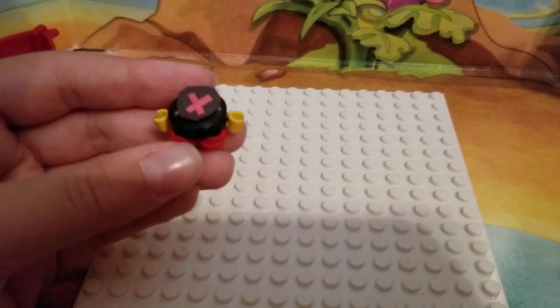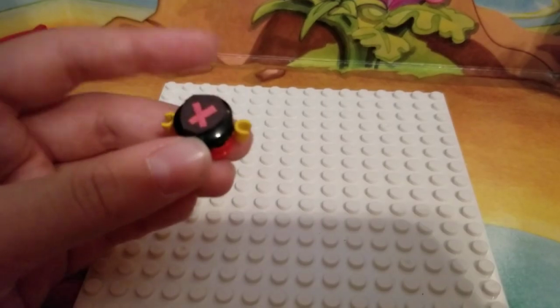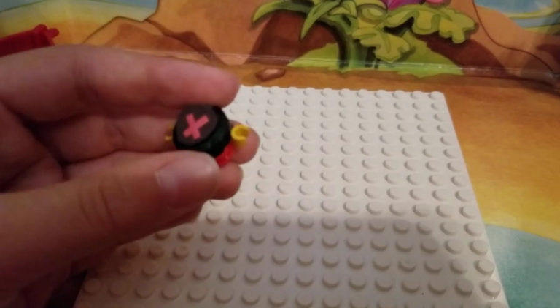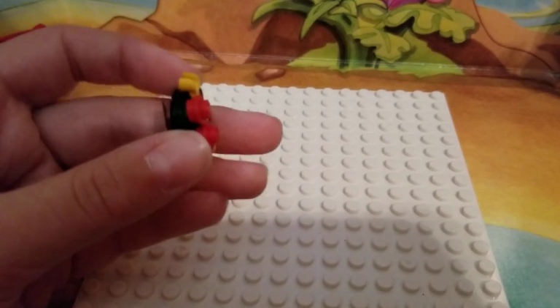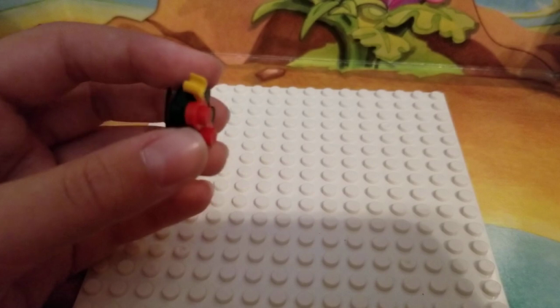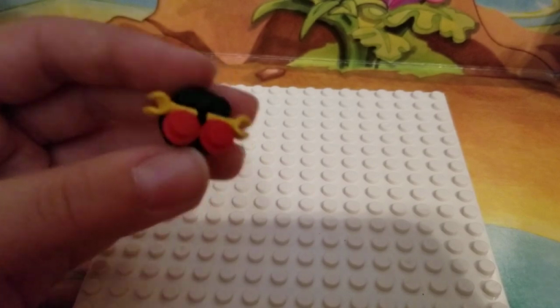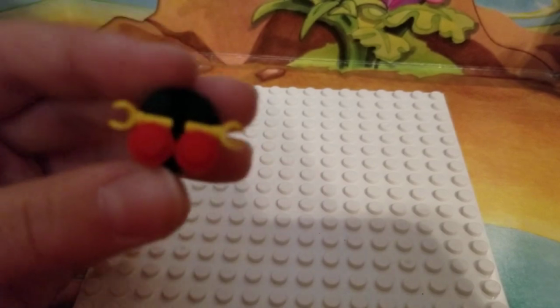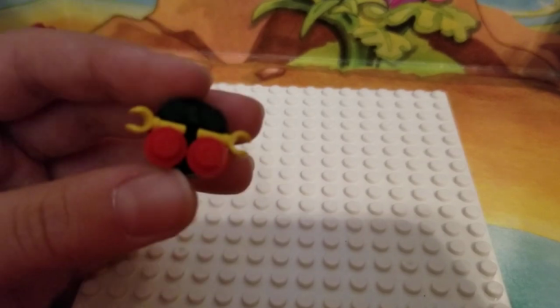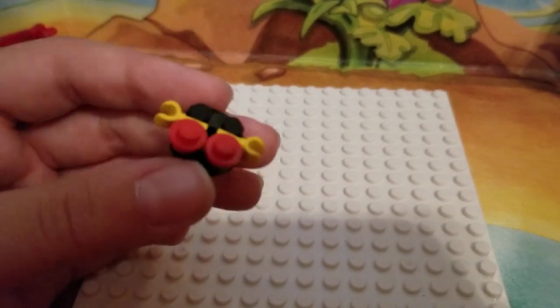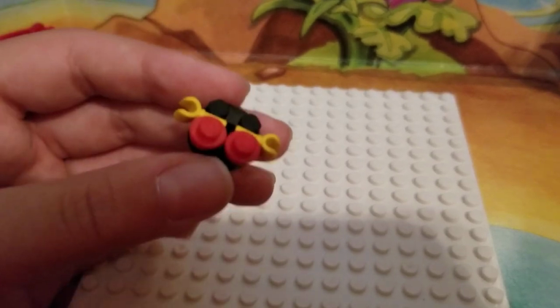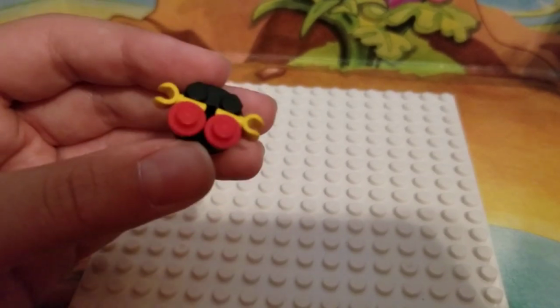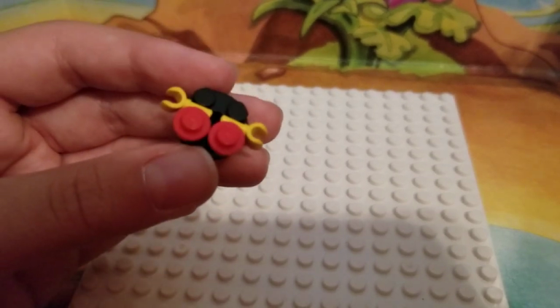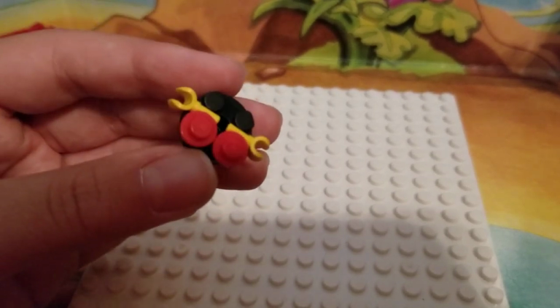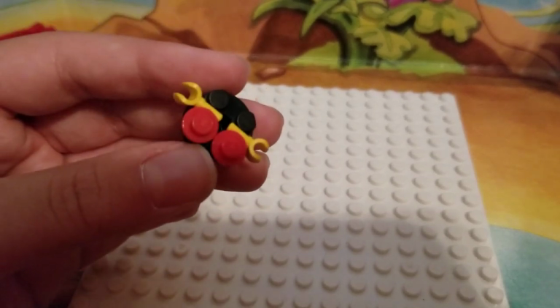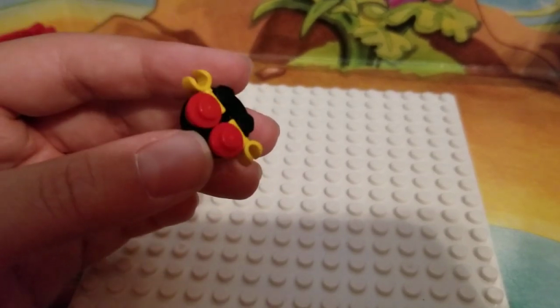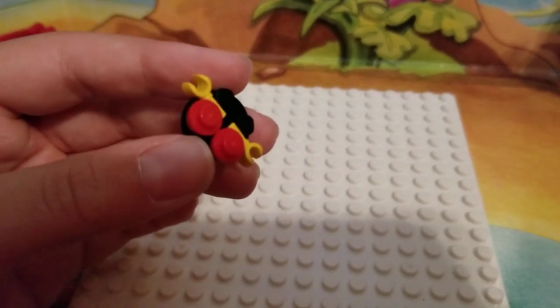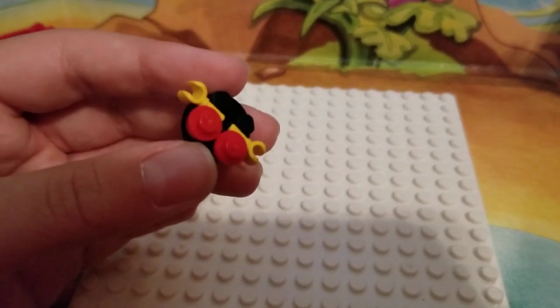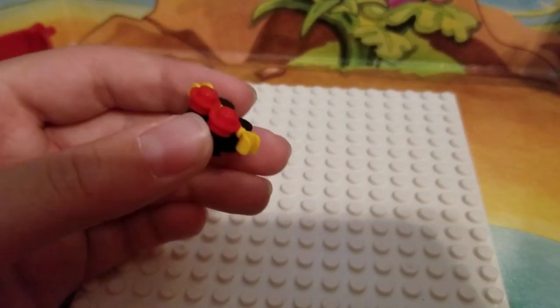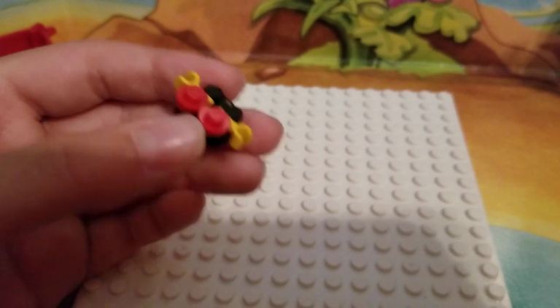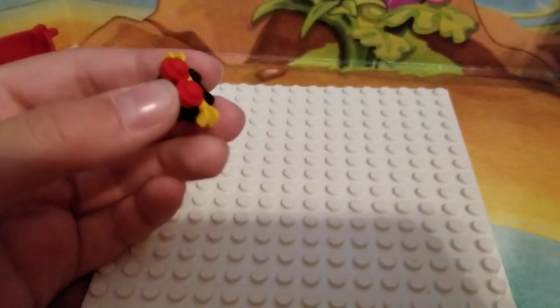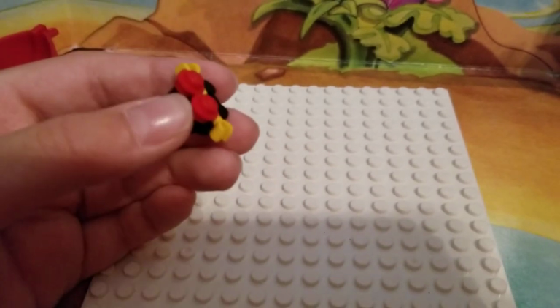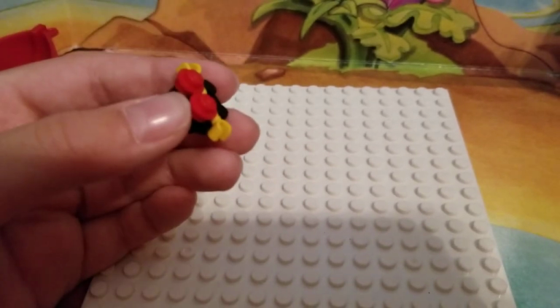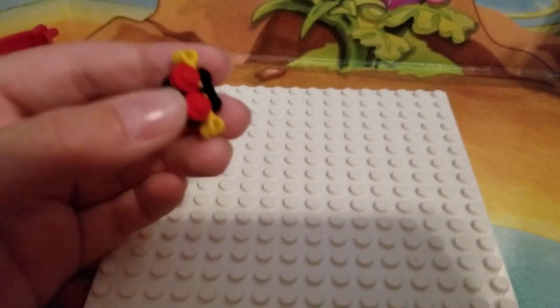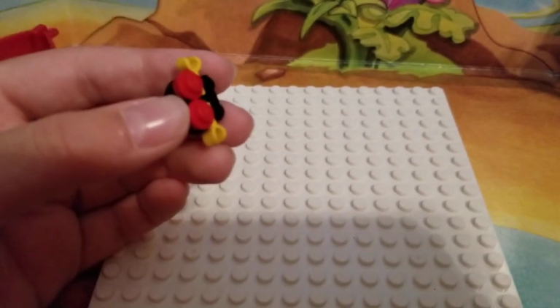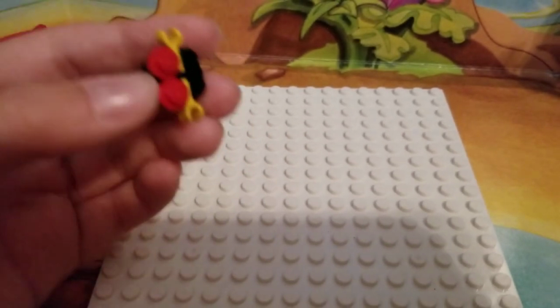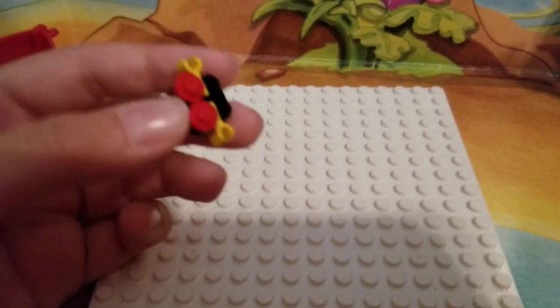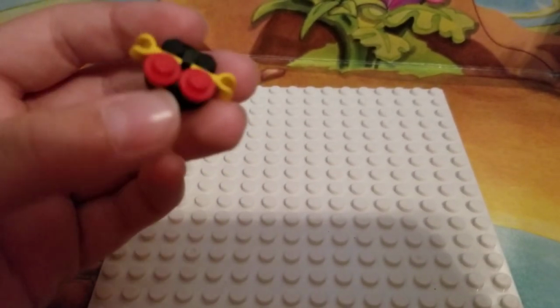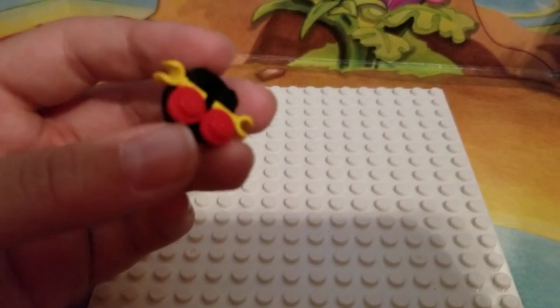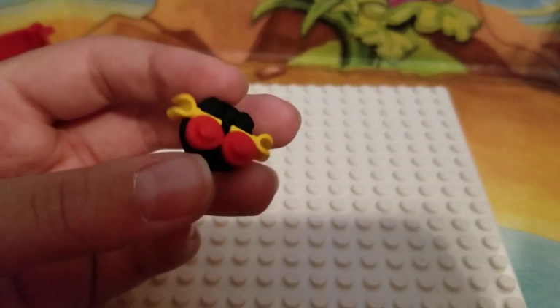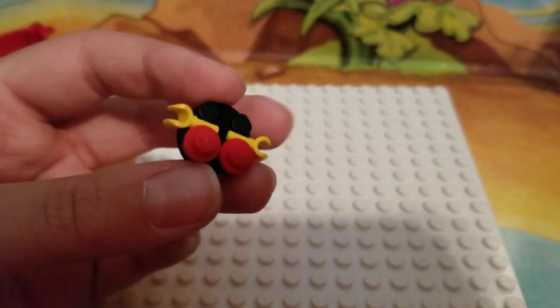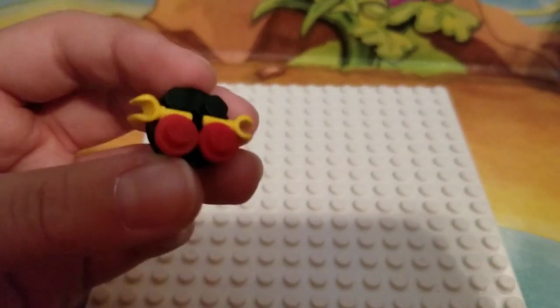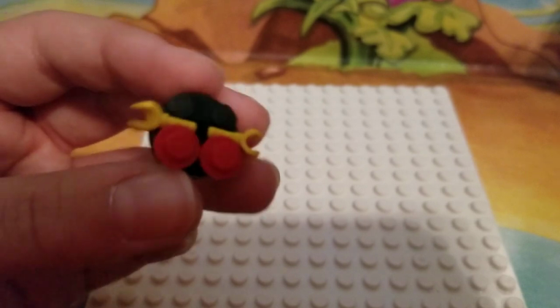Alright, so here he is, and here's the back. This is what I did — this is a circle, 2x2, kind of like a brick, but it's circle.